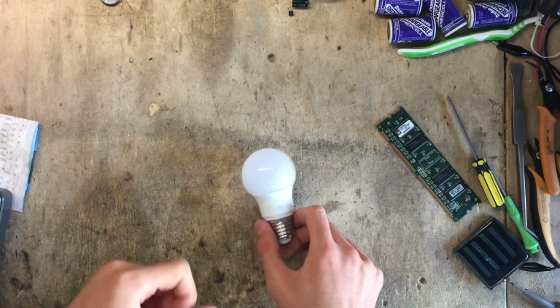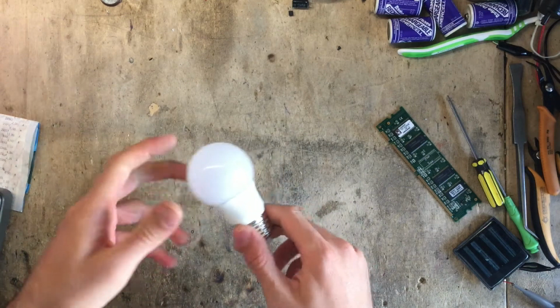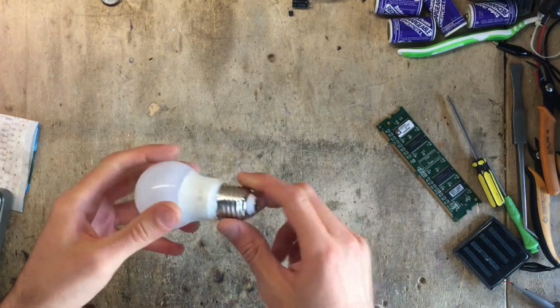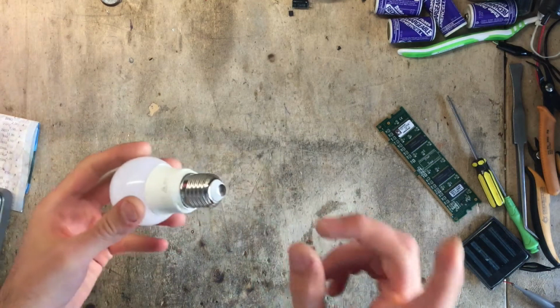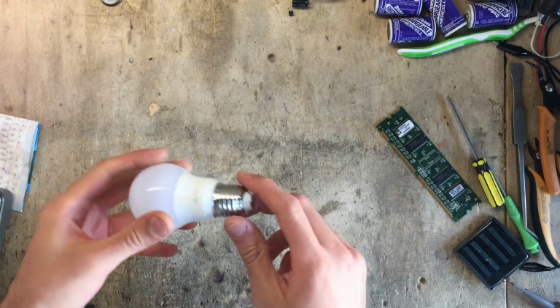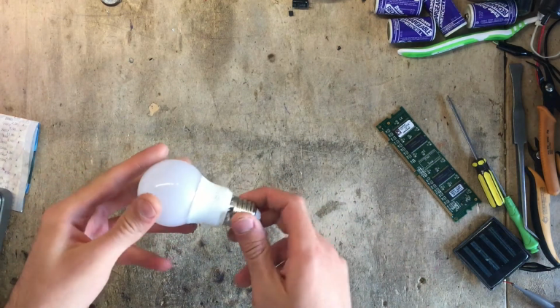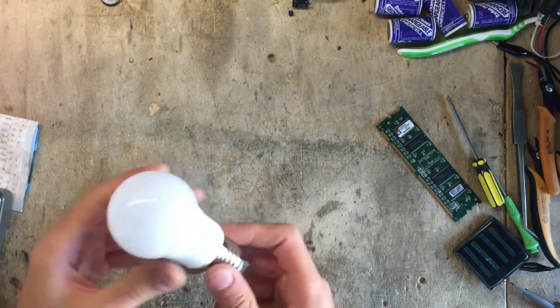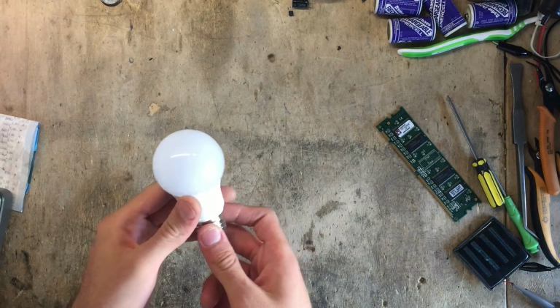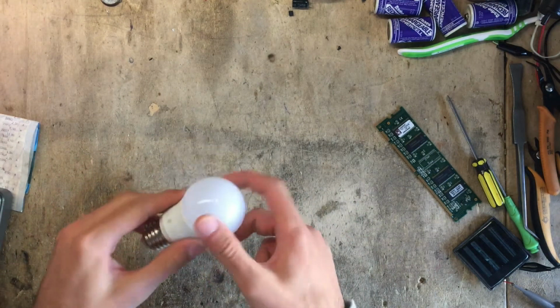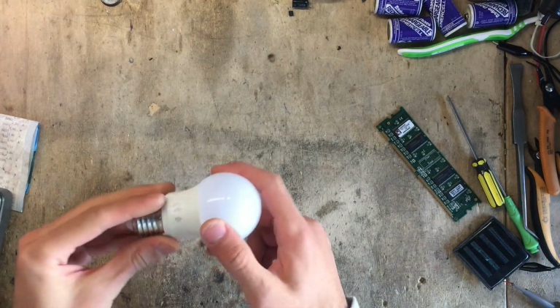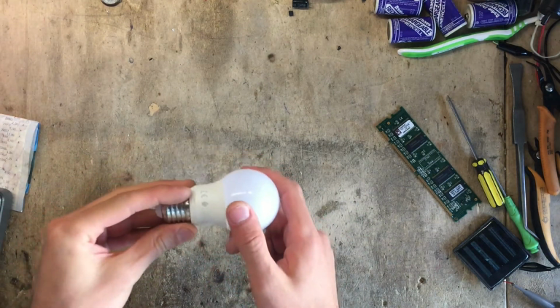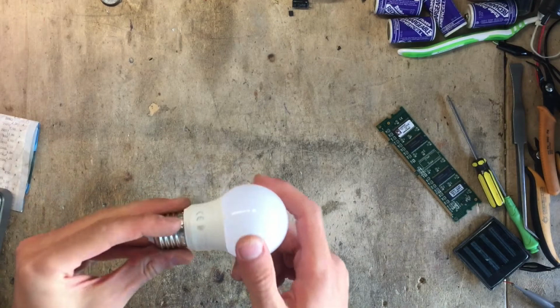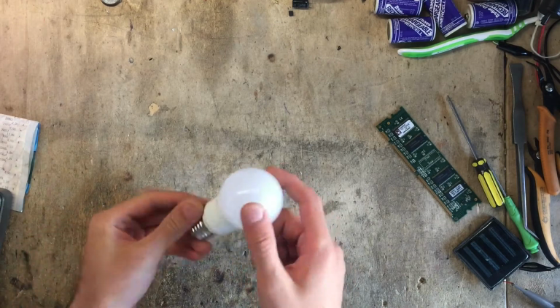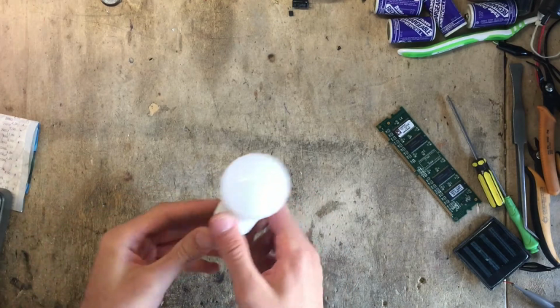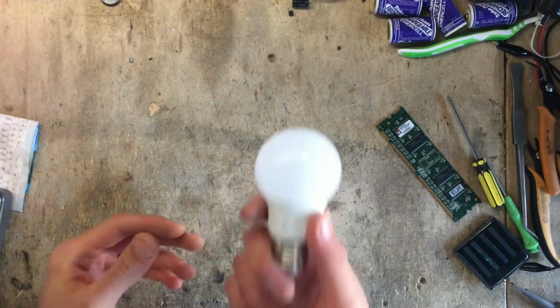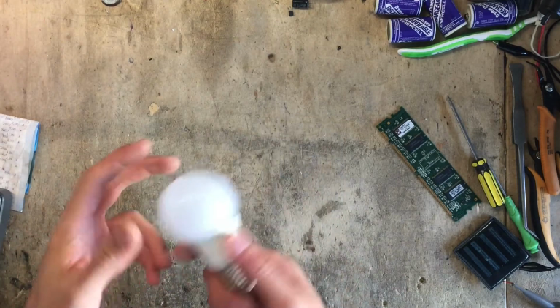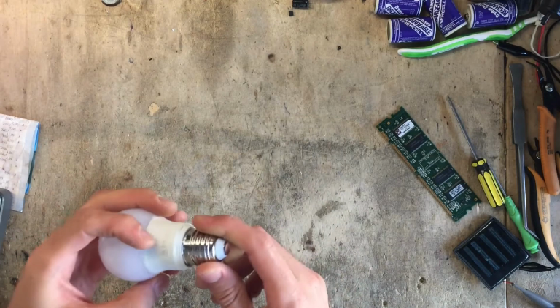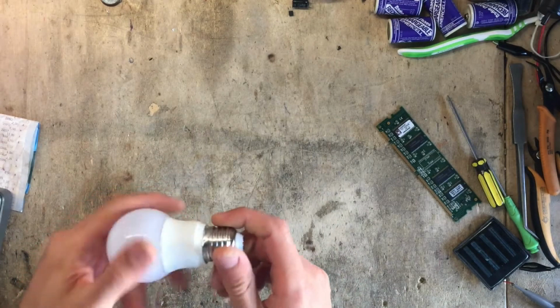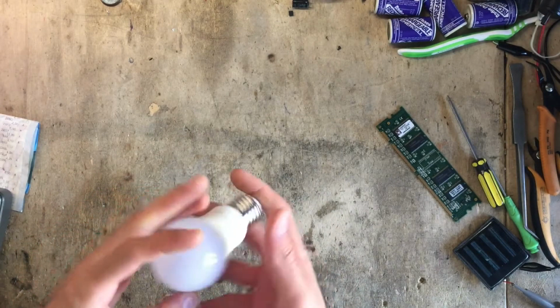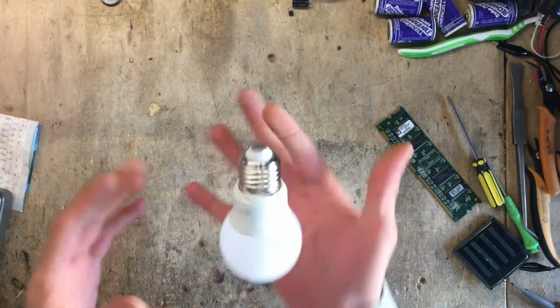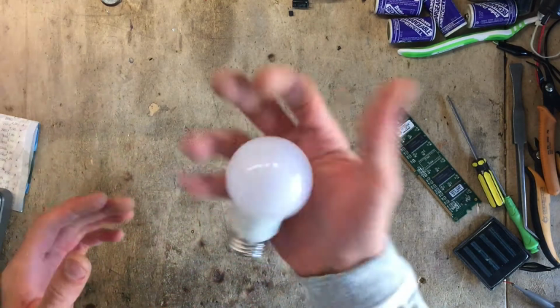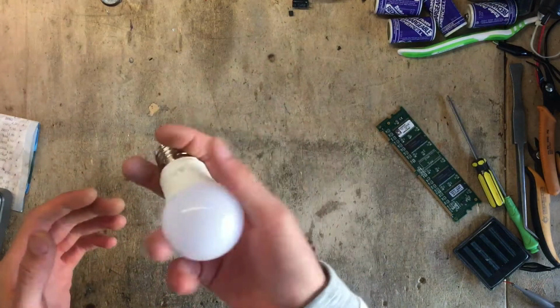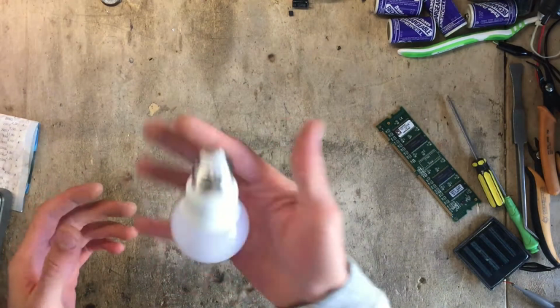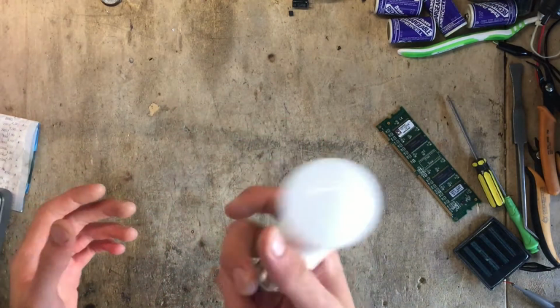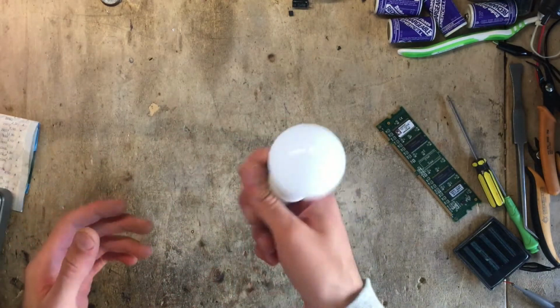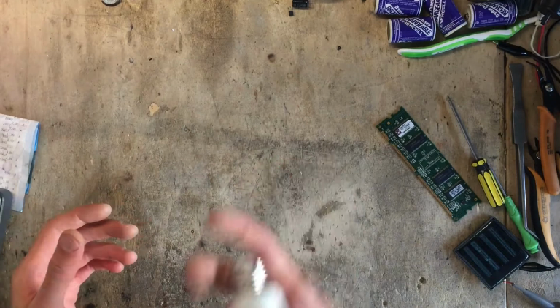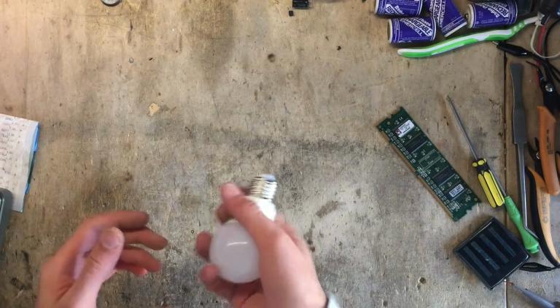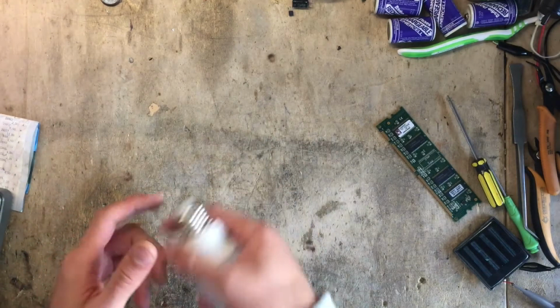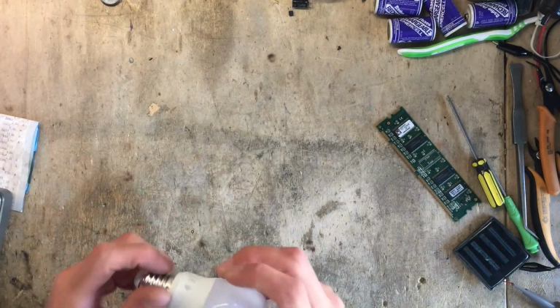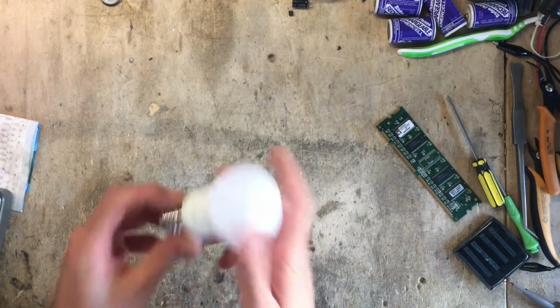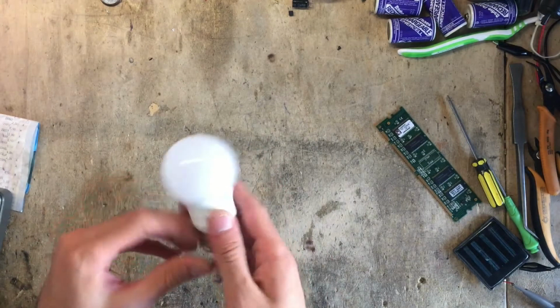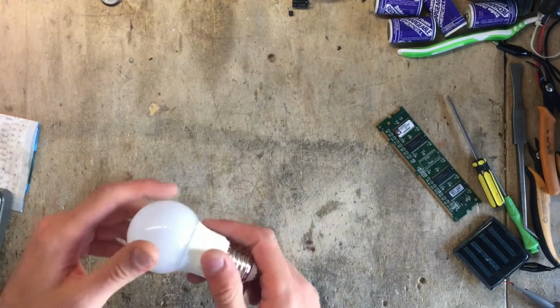It's teardown time with the 400 lumen IKEA Riot. This 99 cent bulb — I'm super curious to know what's inside of it, so let's get on with it.